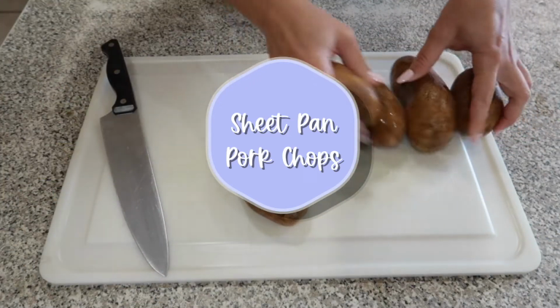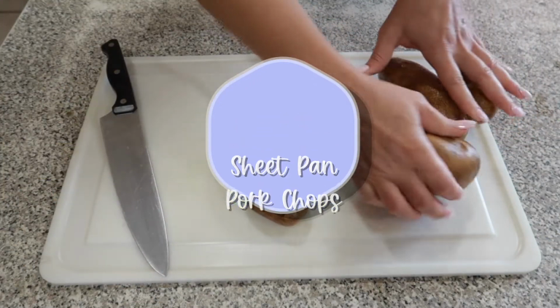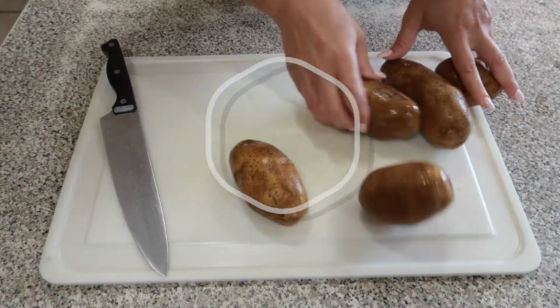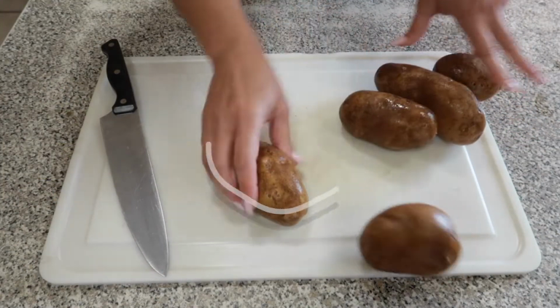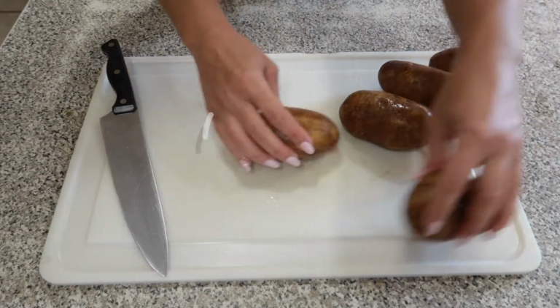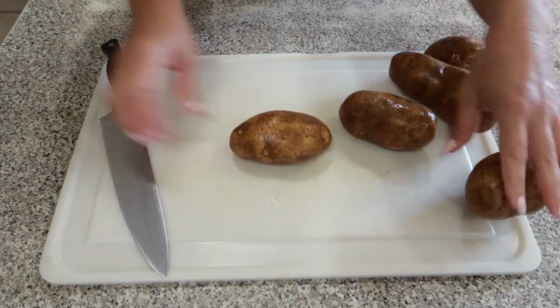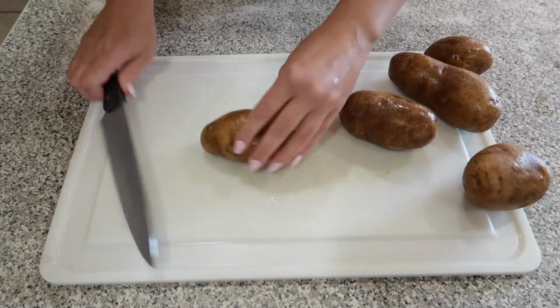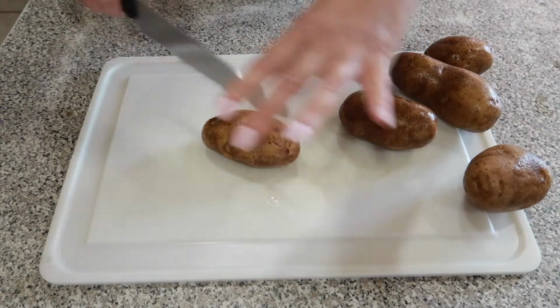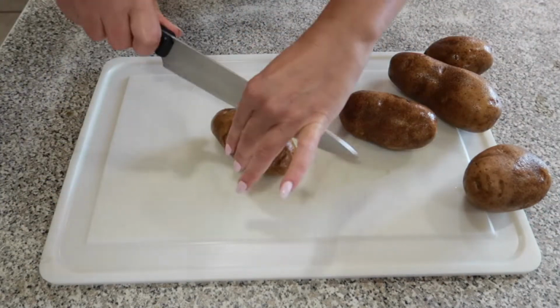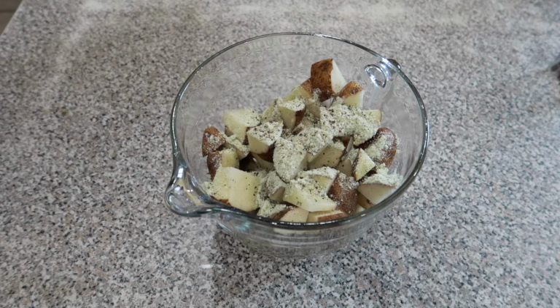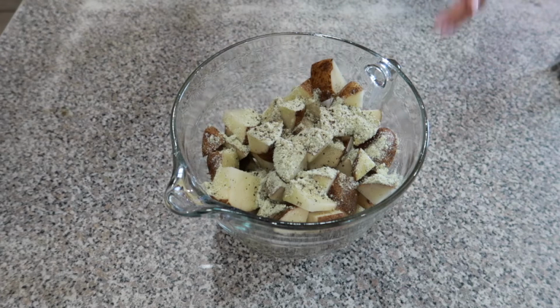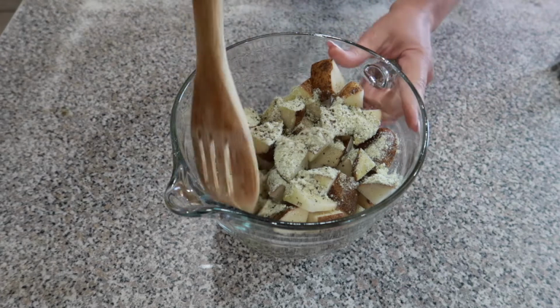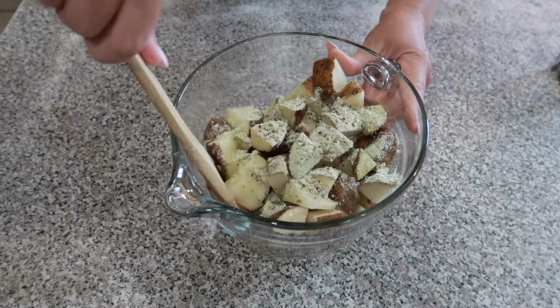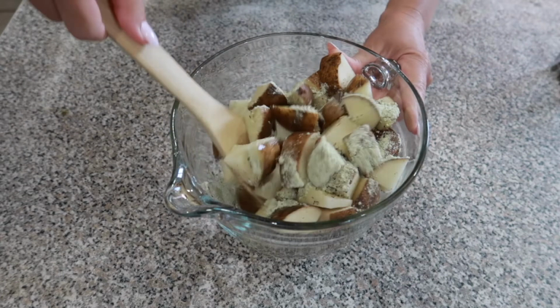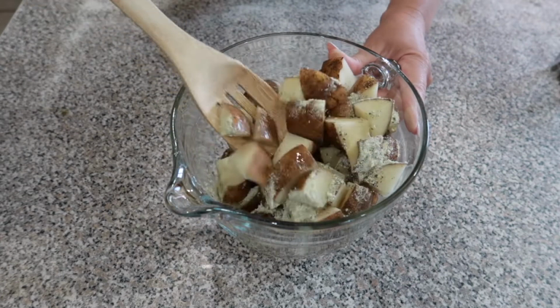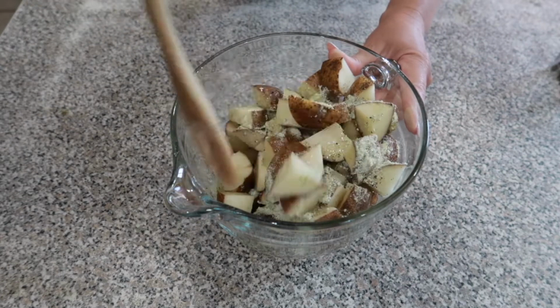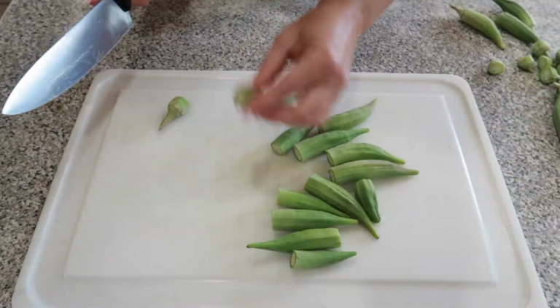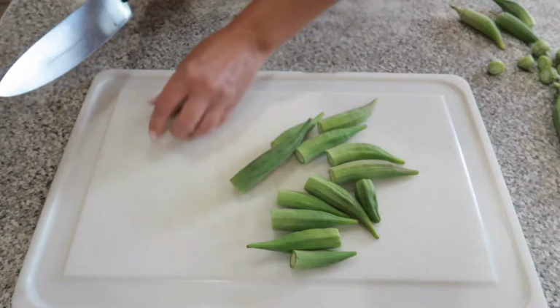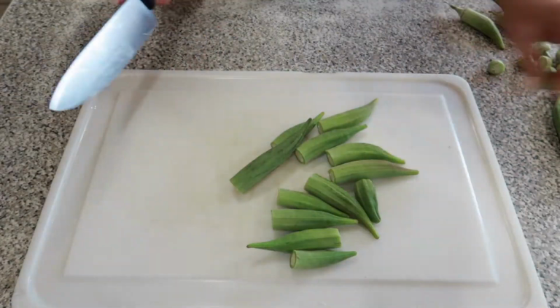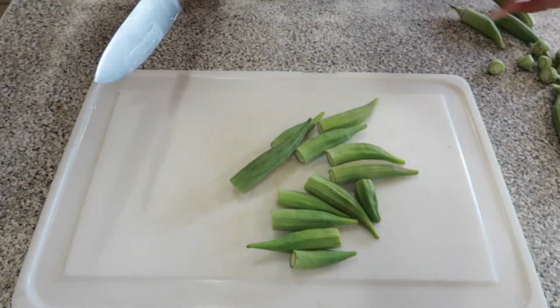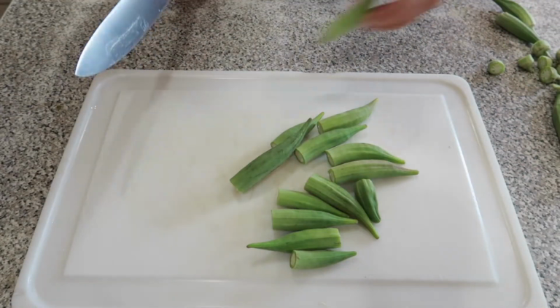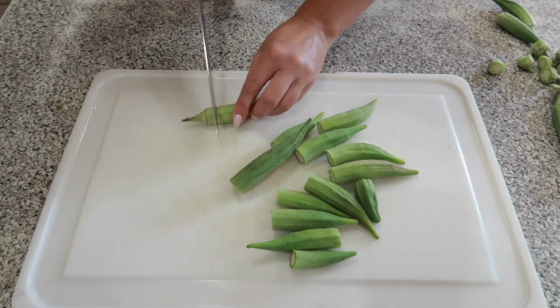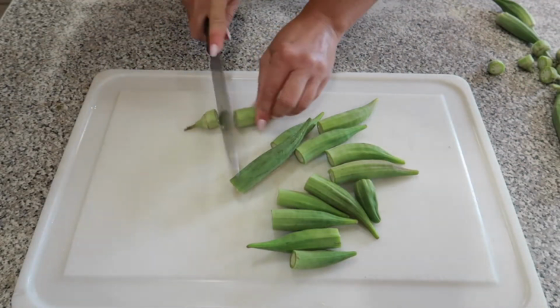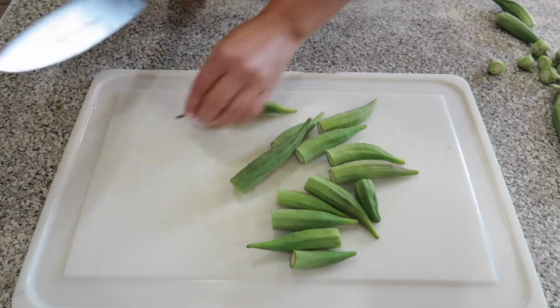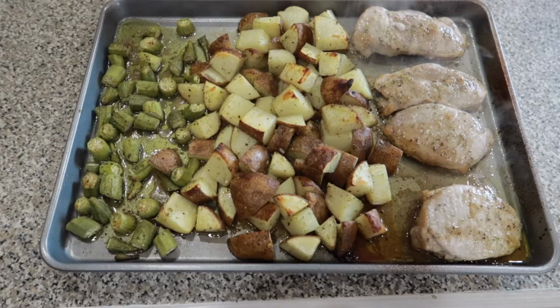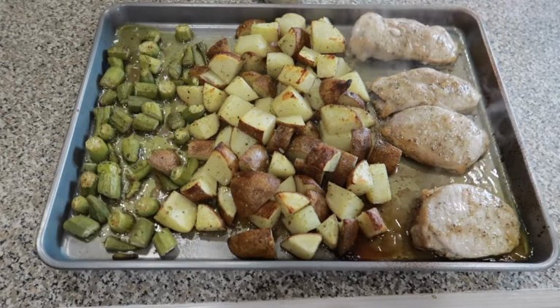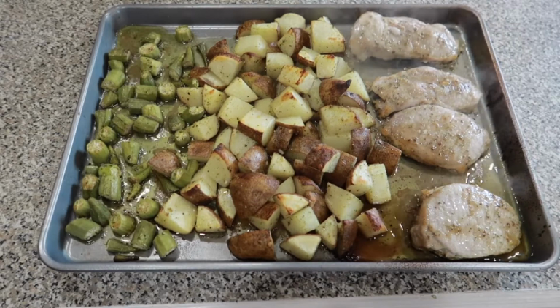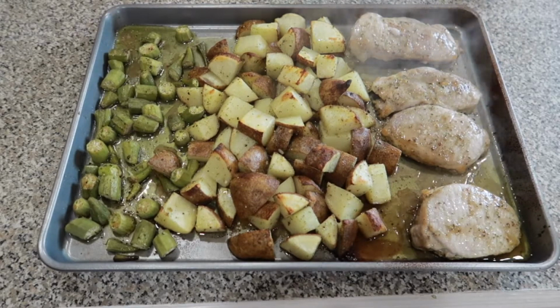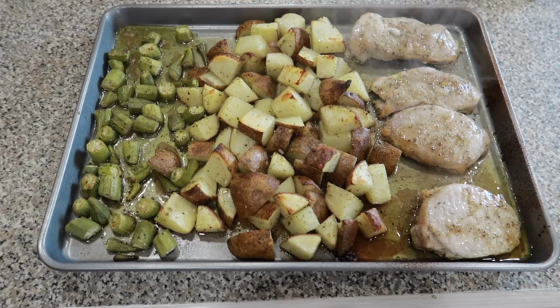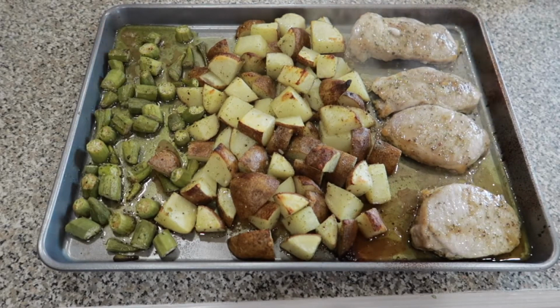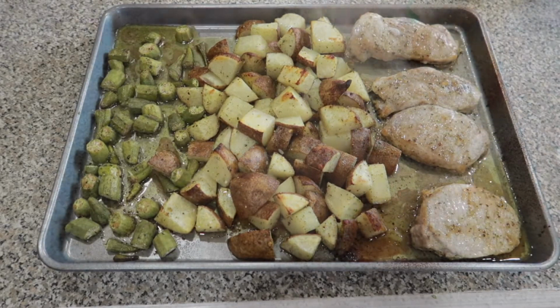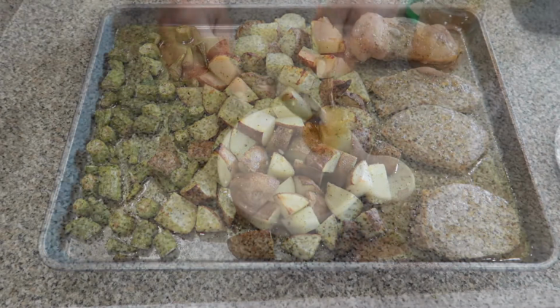Hey everybody, it's Tiffany here and we are back with an all new video. Today I'm going to be showing you guys how to do pork chops in a sheet pan. This recipe is super easy and you guys are going to love it.